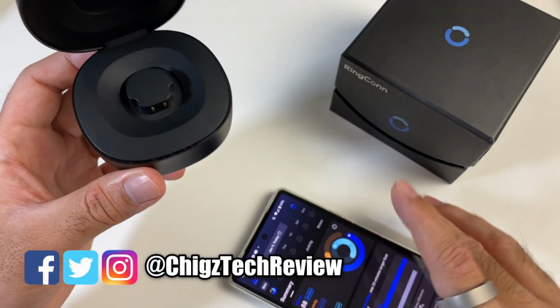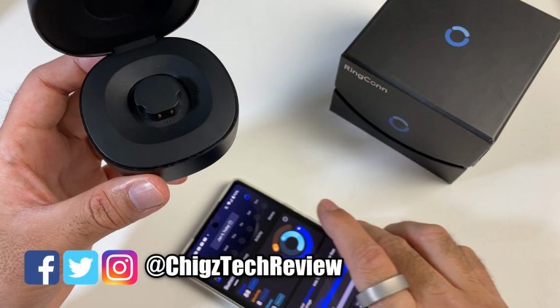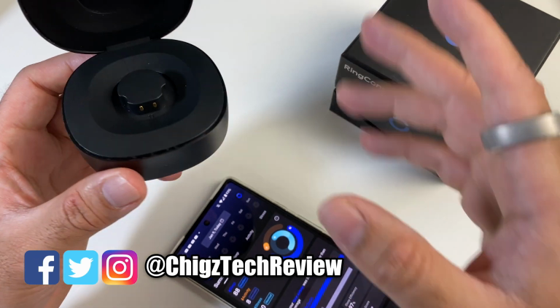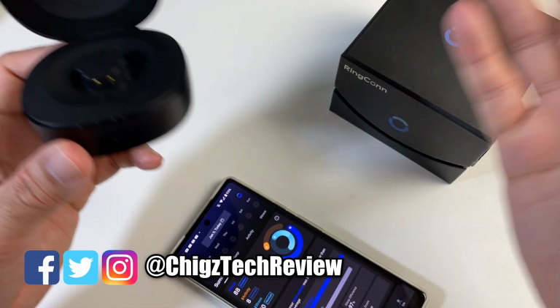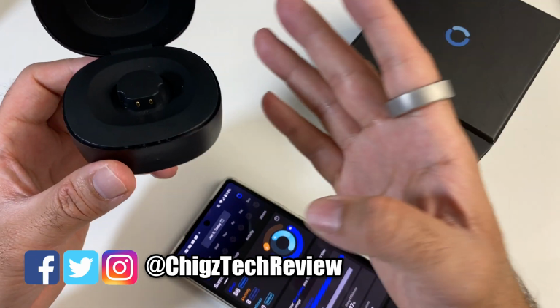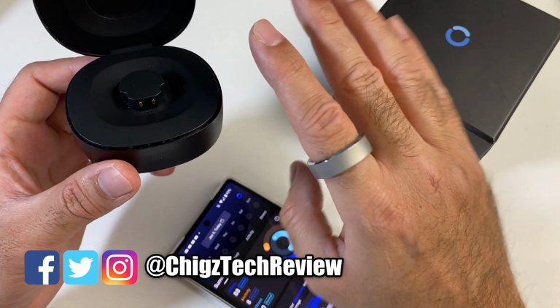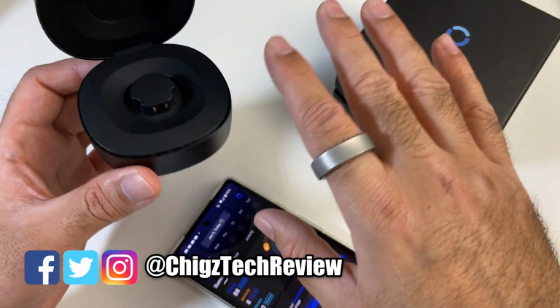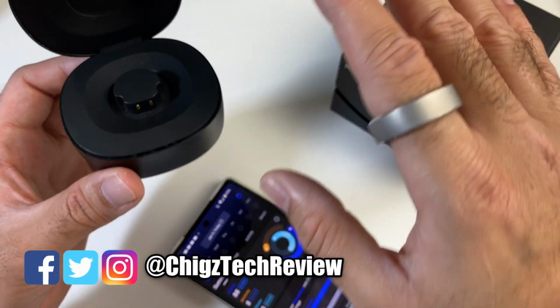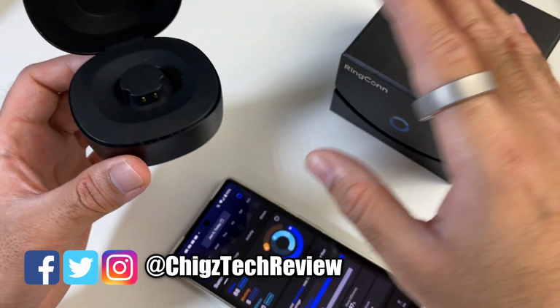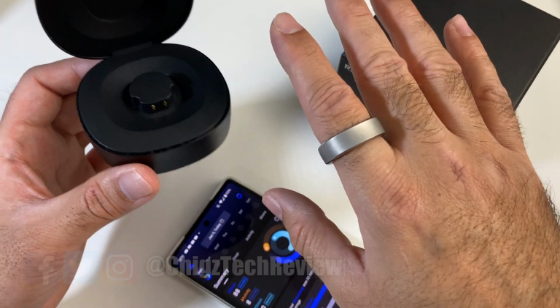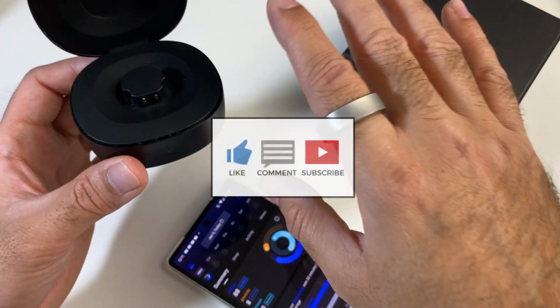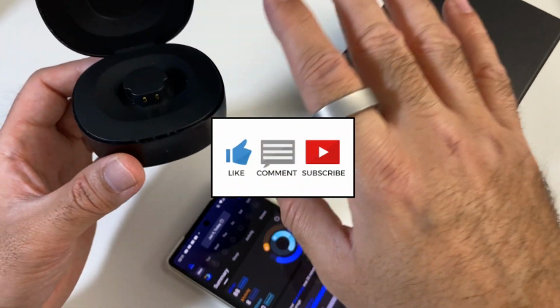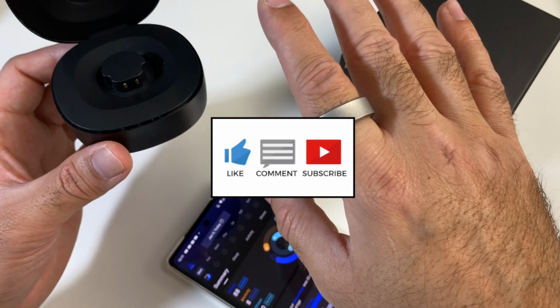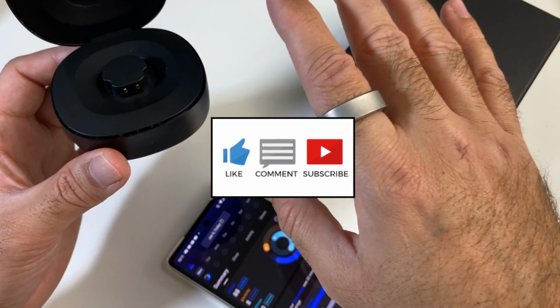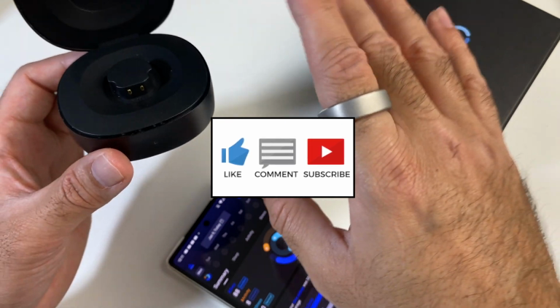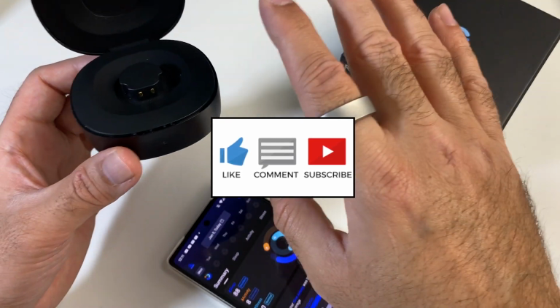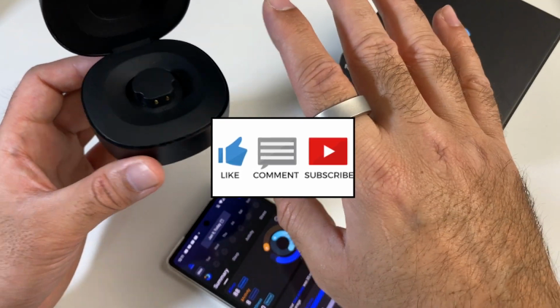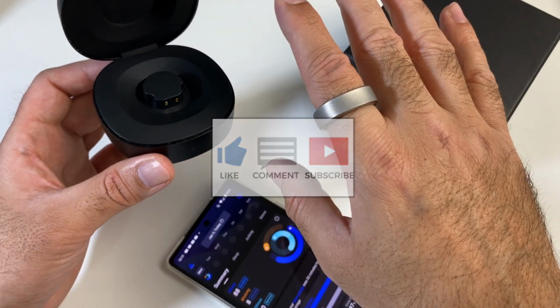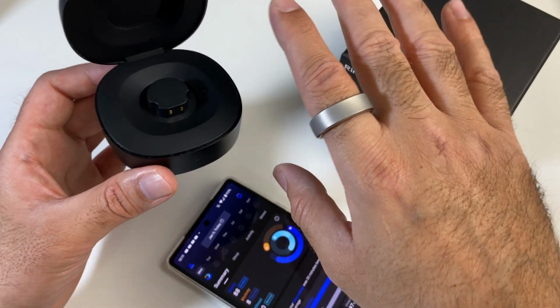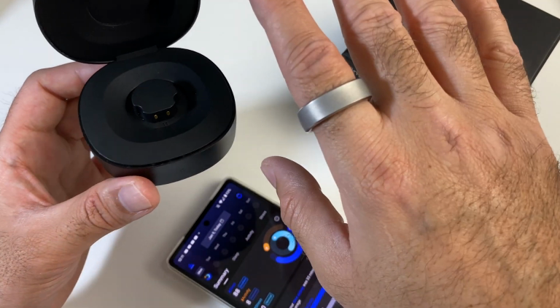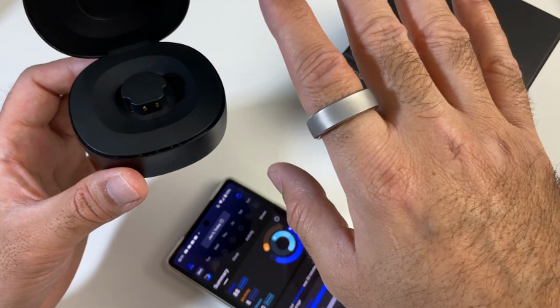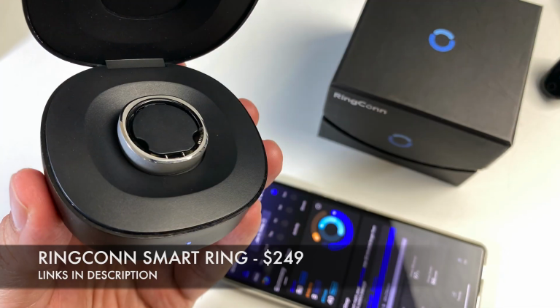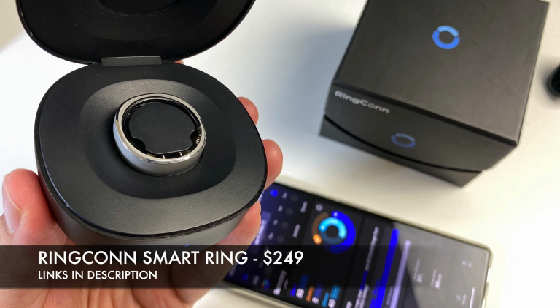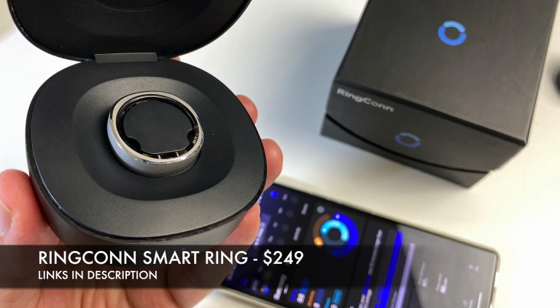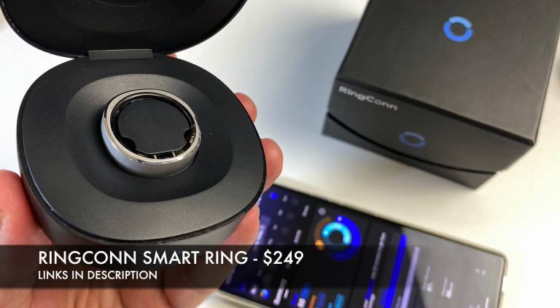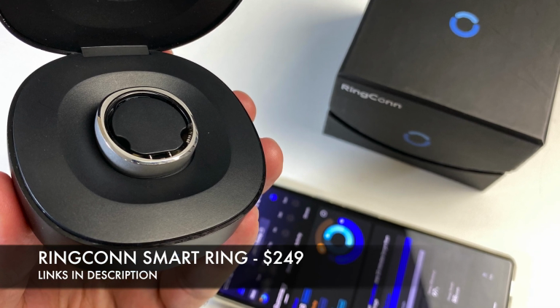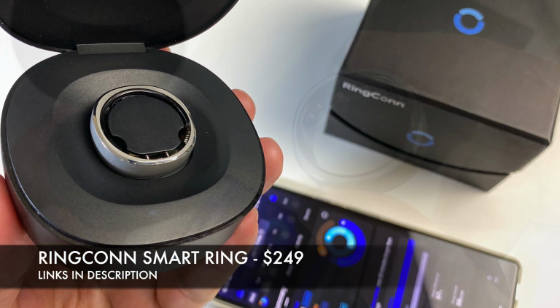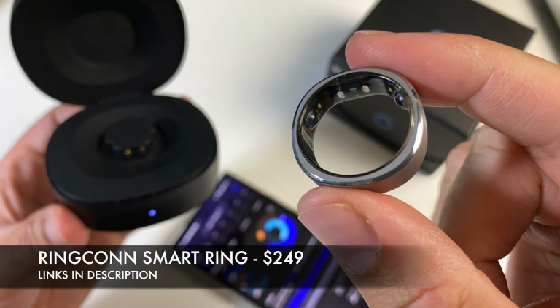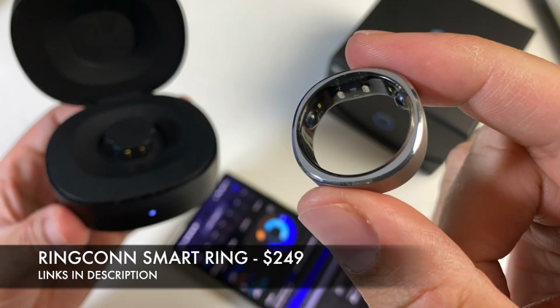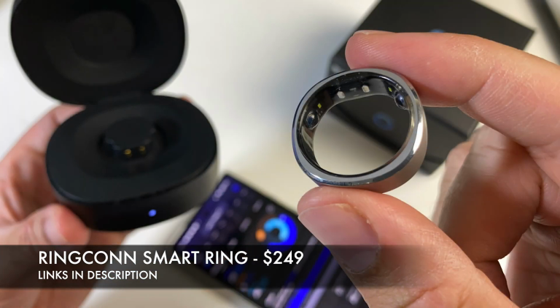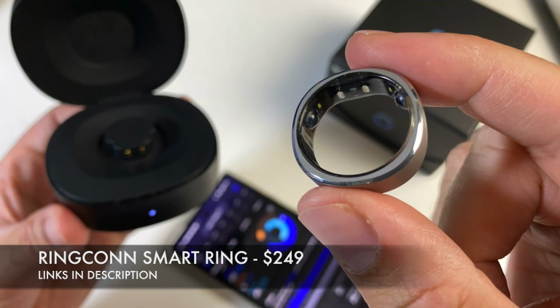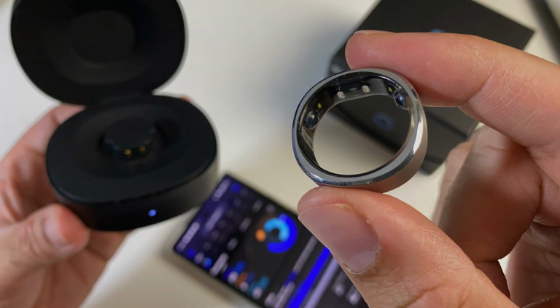That concludes my video on the Ringcon smart ring. If you enjoyed the video, do consider hitting that like and subscribe button. Thank you so much for watching — I hope you all have an amazing day. I'll see you guys in the next one. Peace.